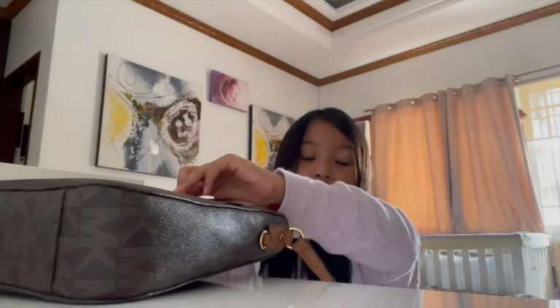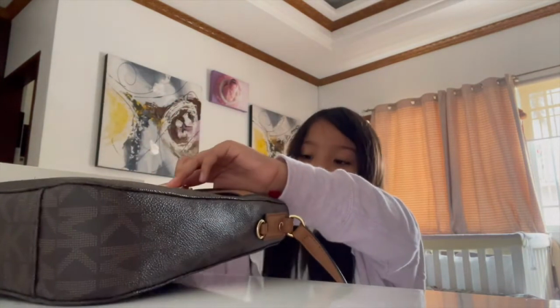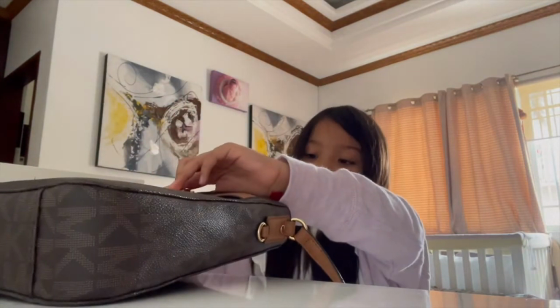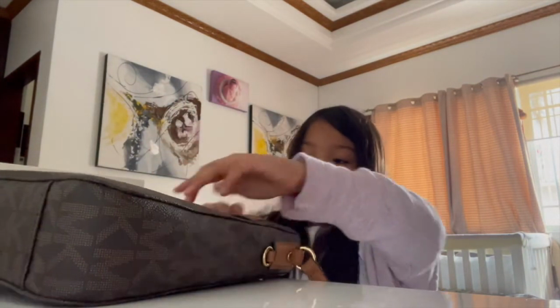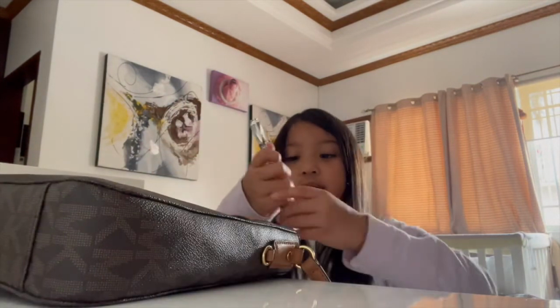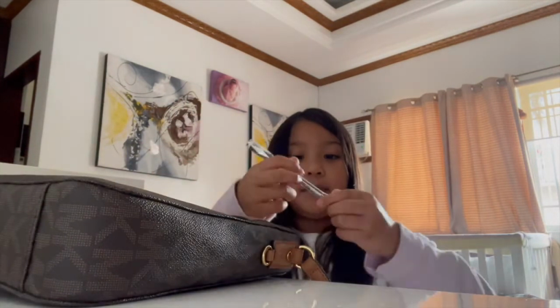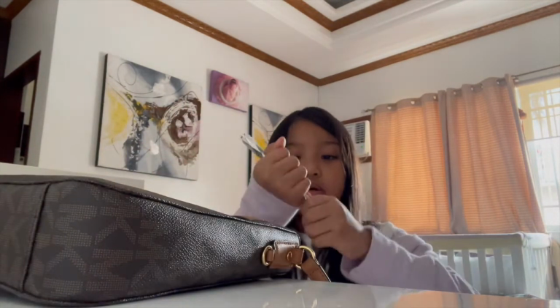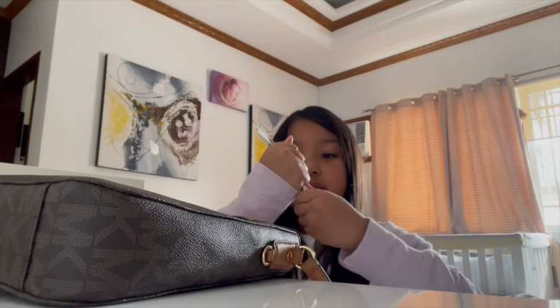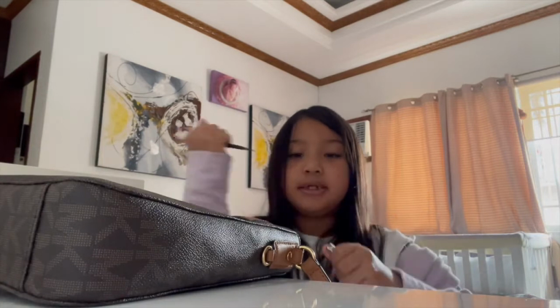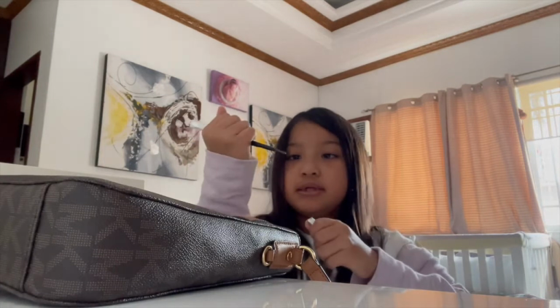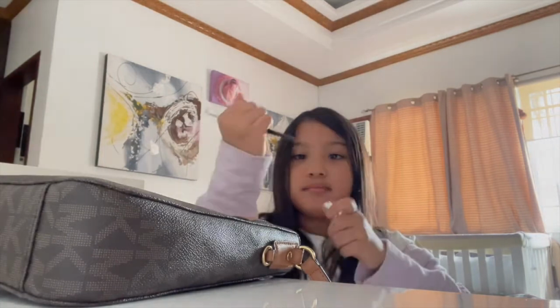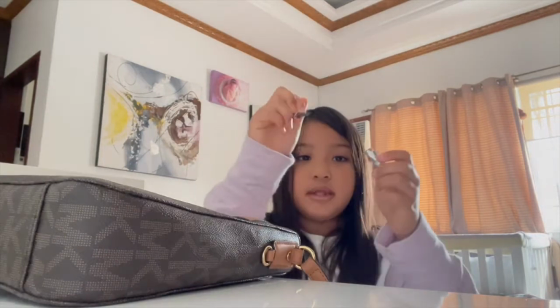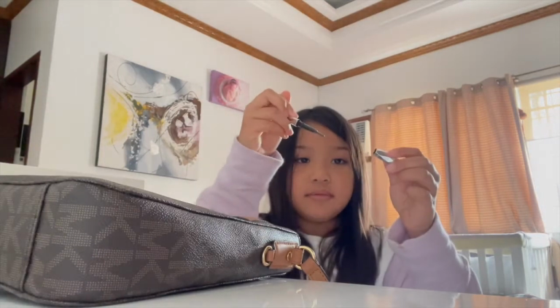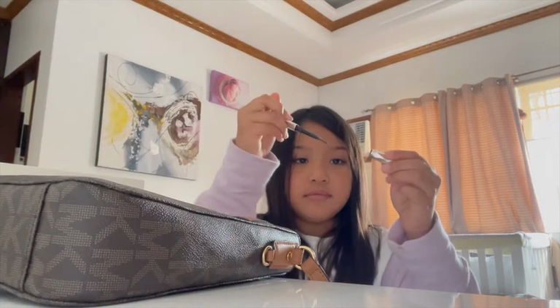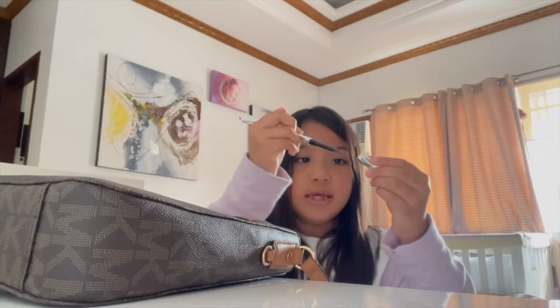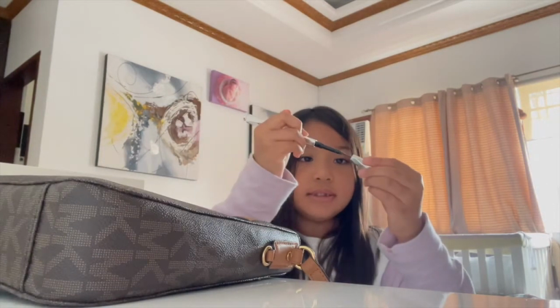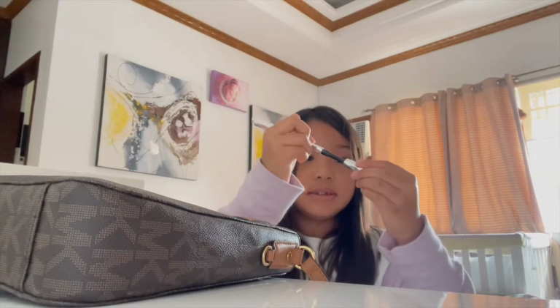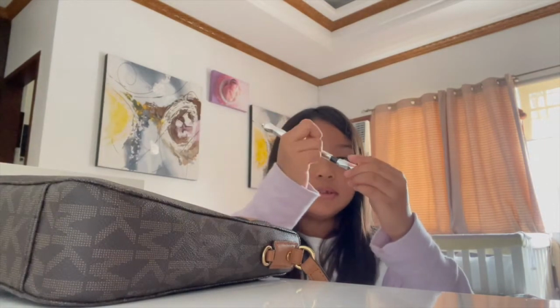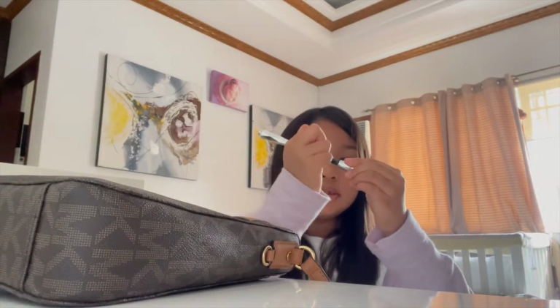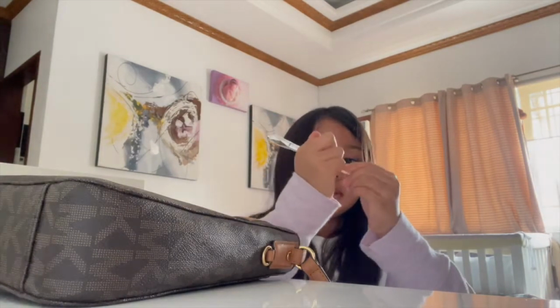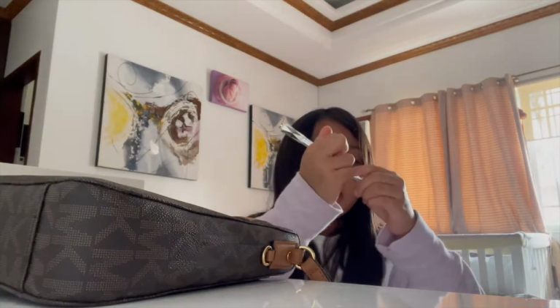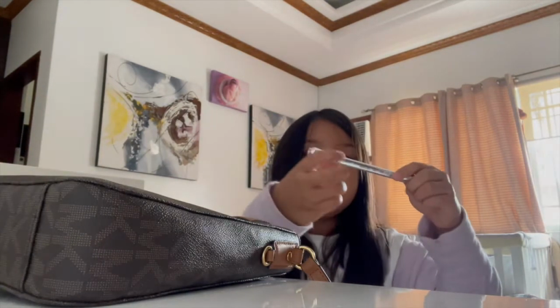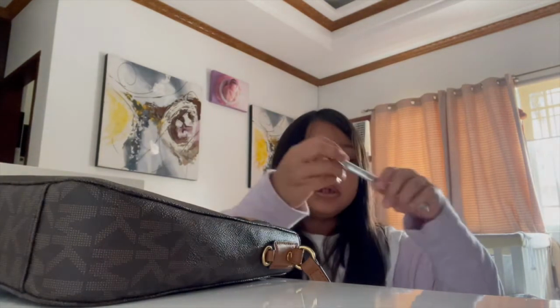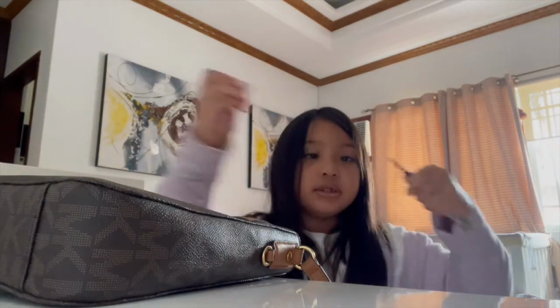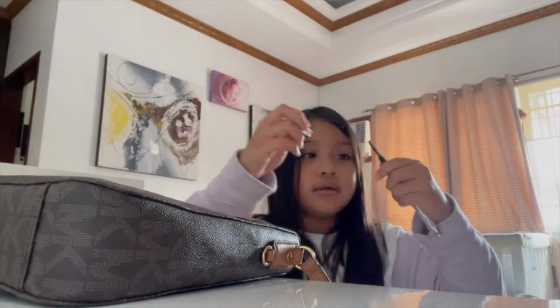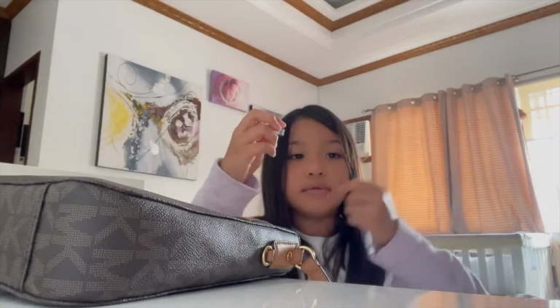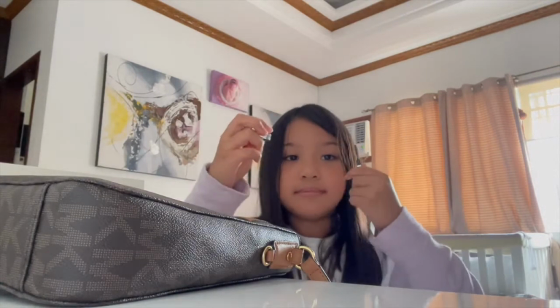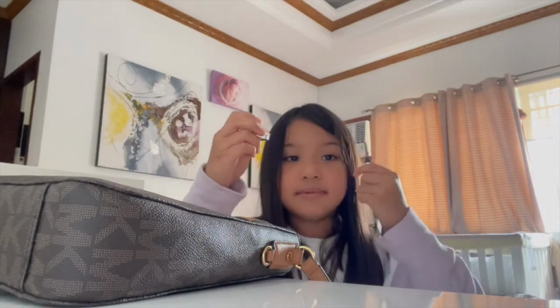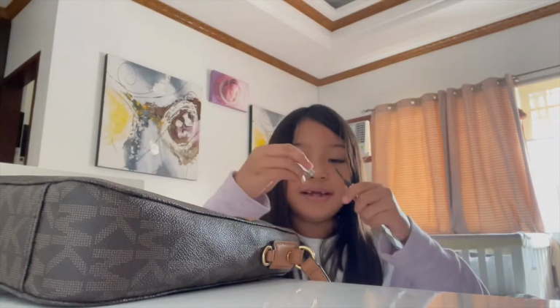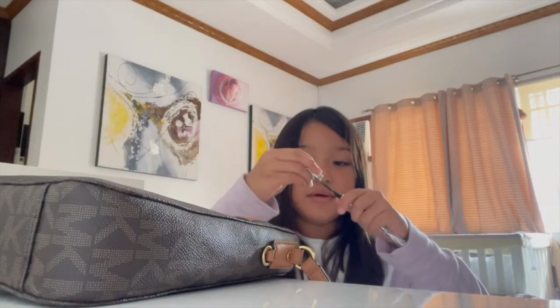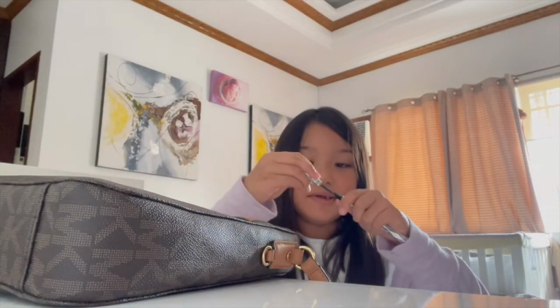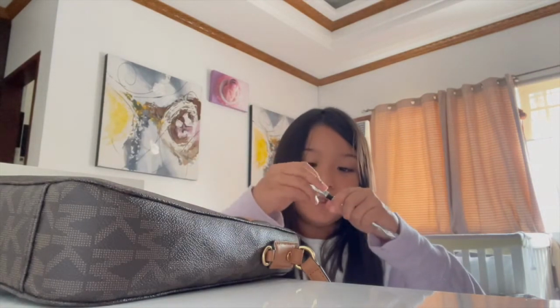This is her eyebrows — an eyebrow pencil. And this is like... I don't know how to use it, though.